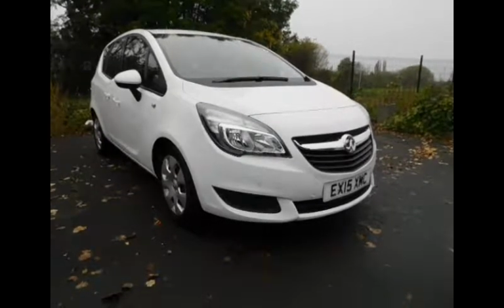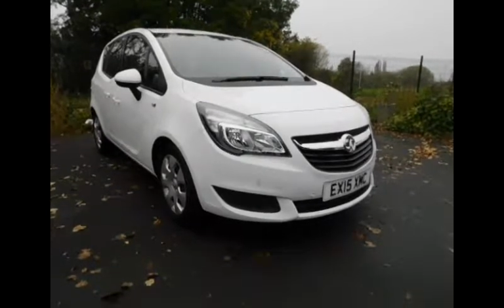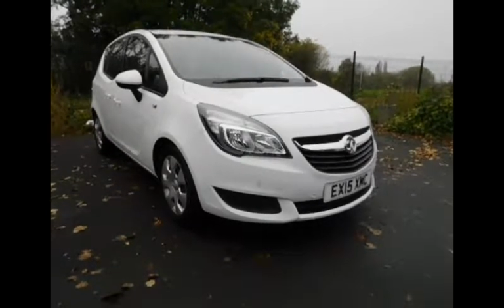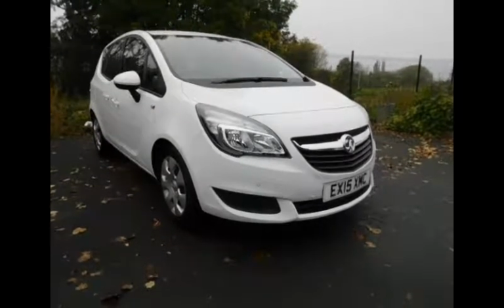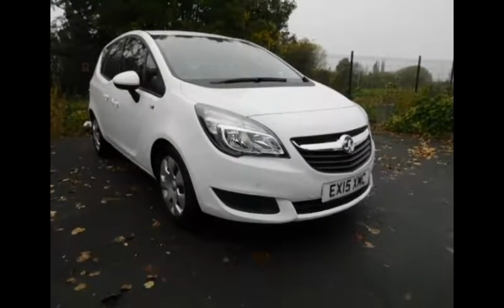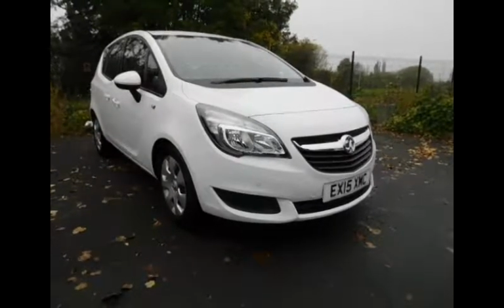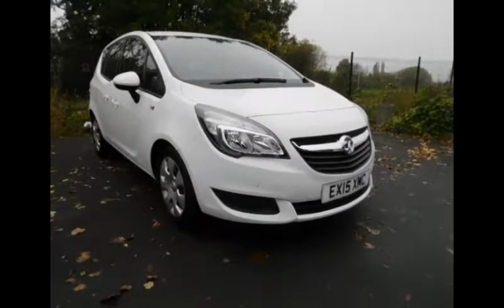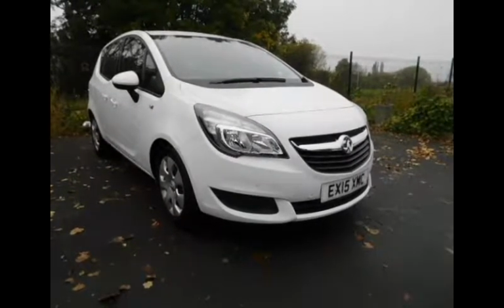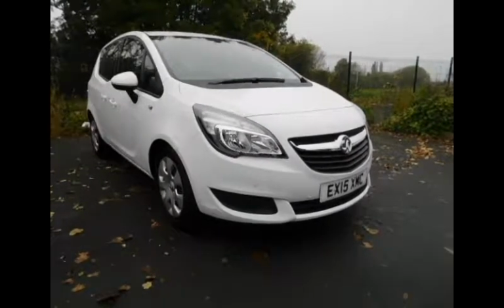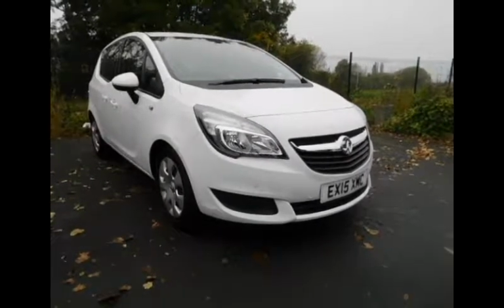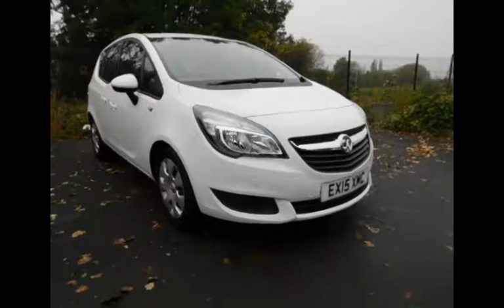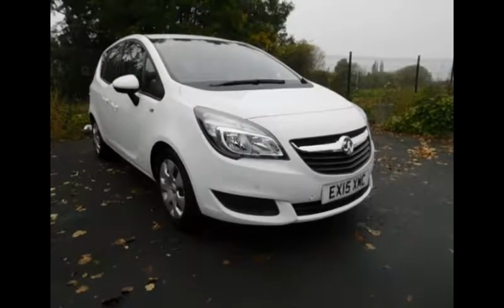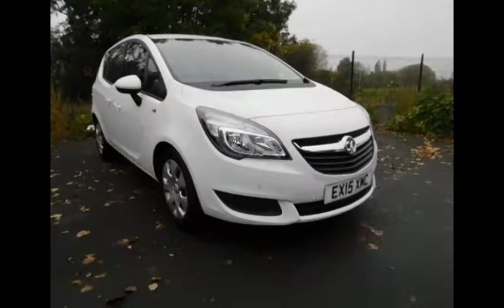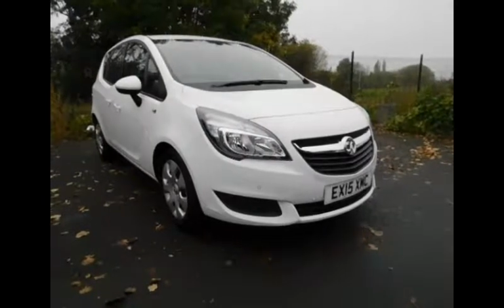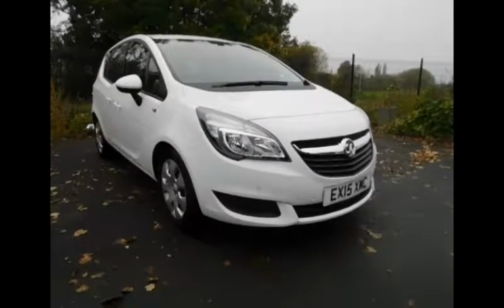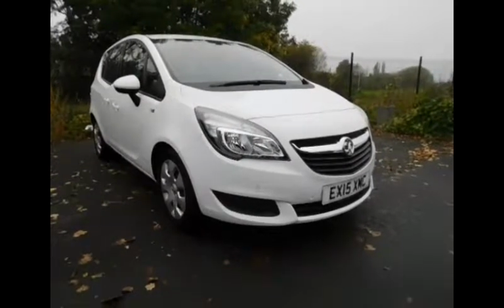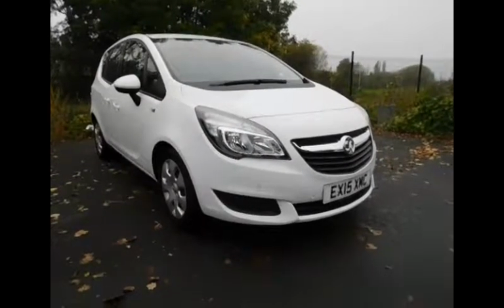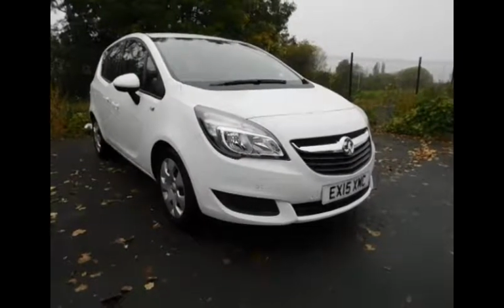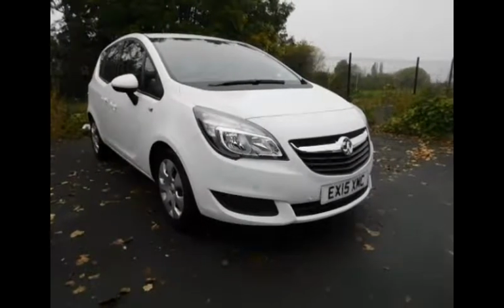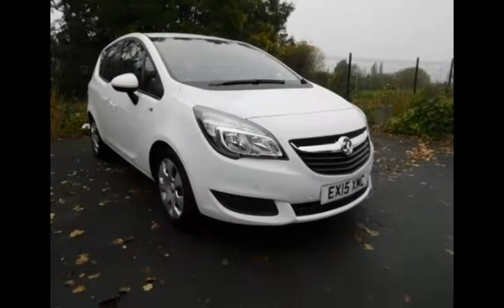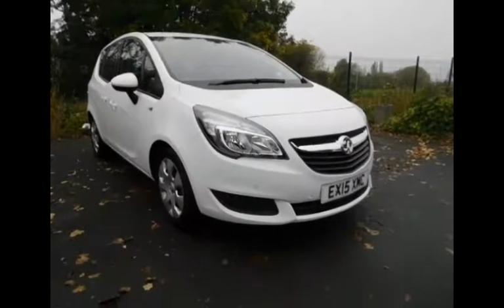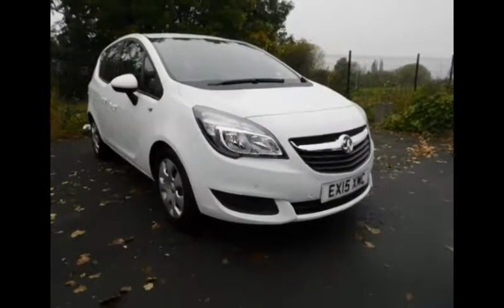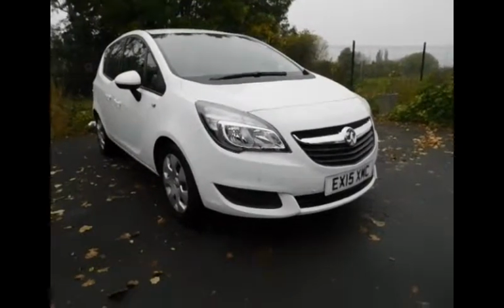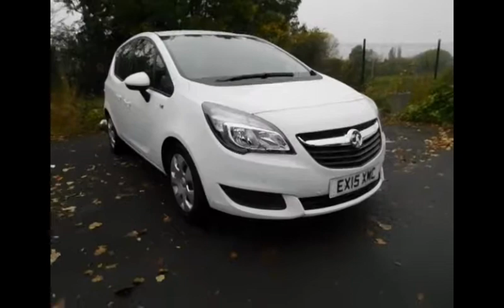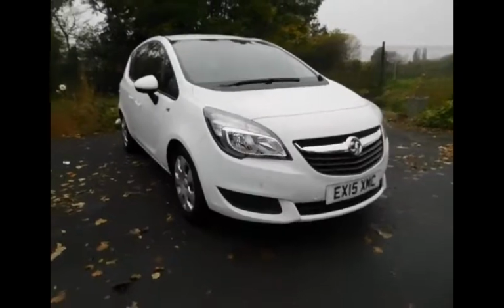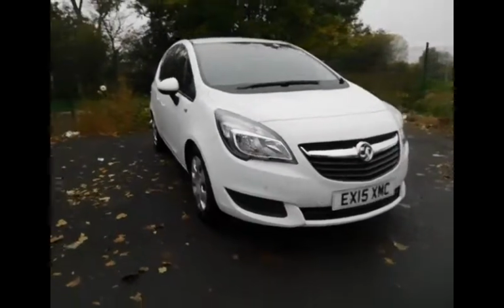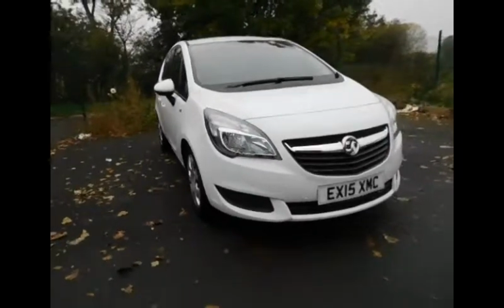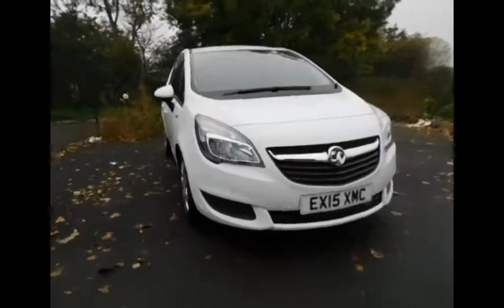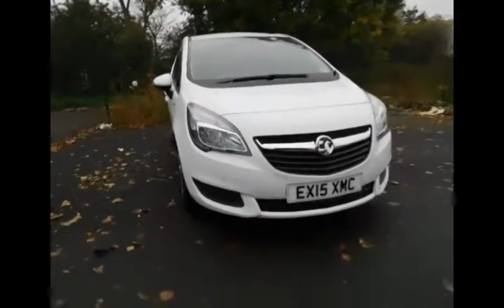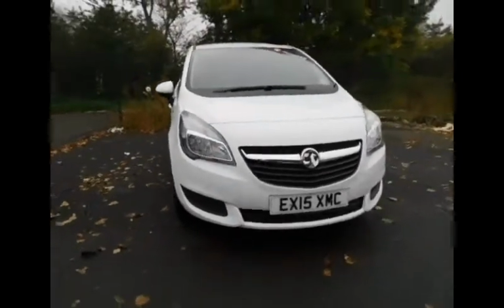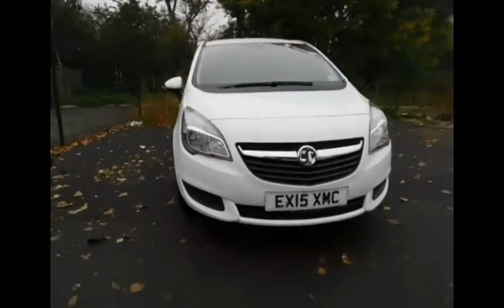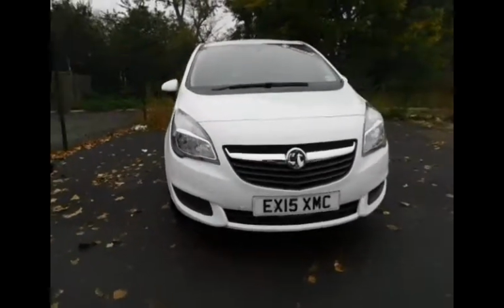The BHP figure is 118, which emits a CO2 figure of 166. As you can see, the vehicle is registered on a 15 plate.